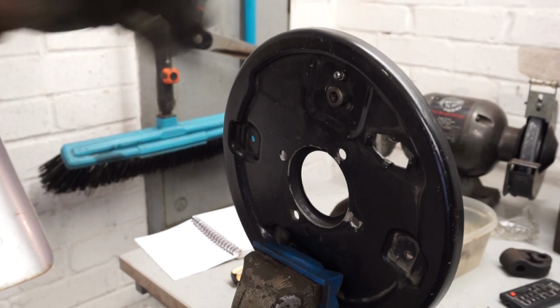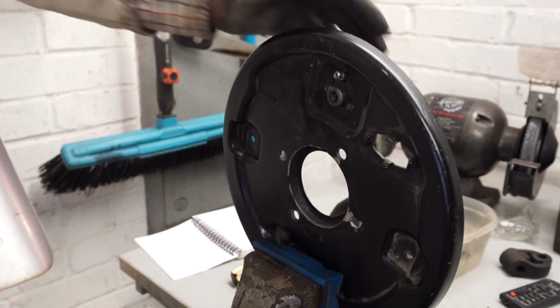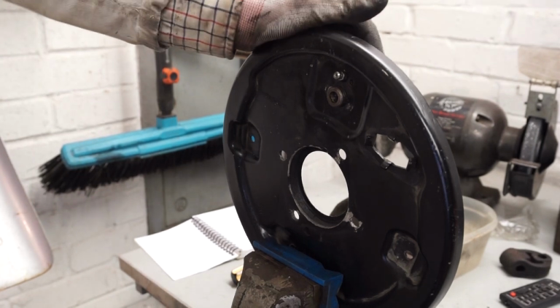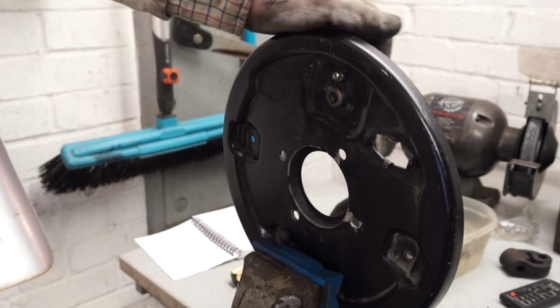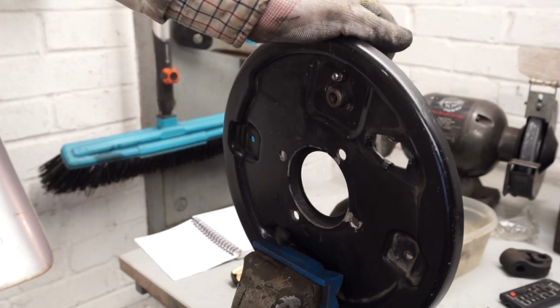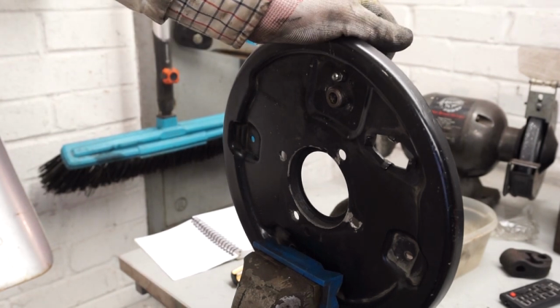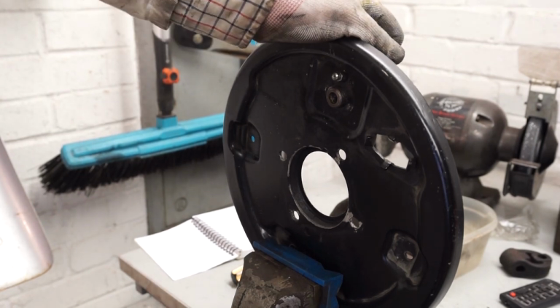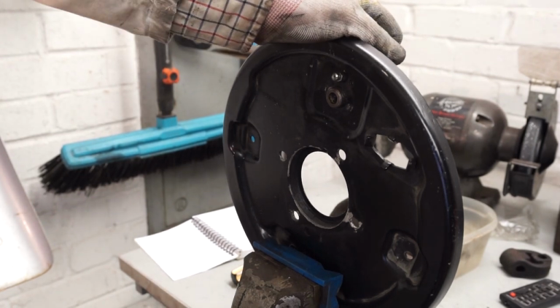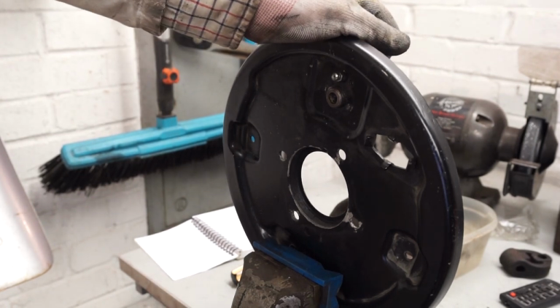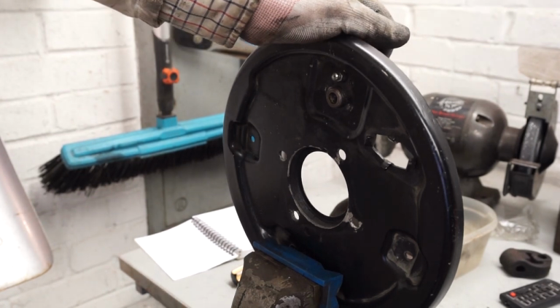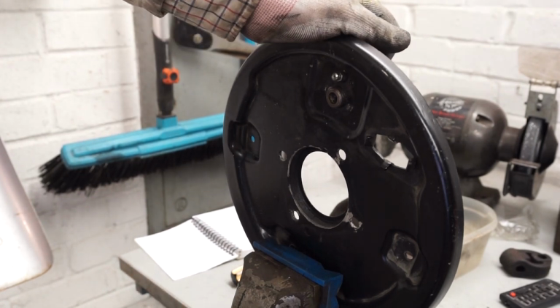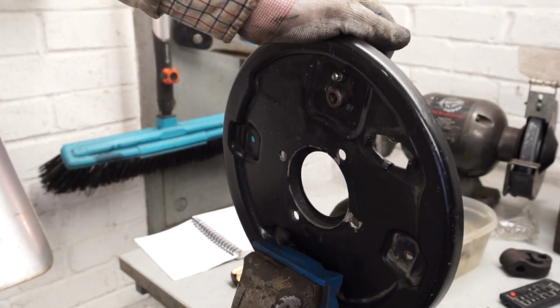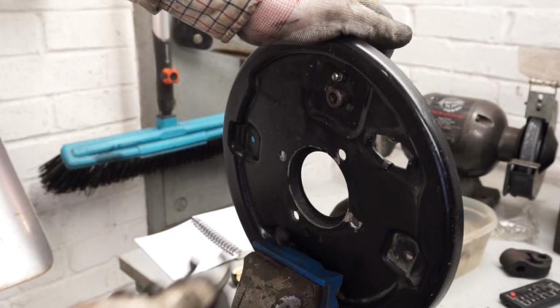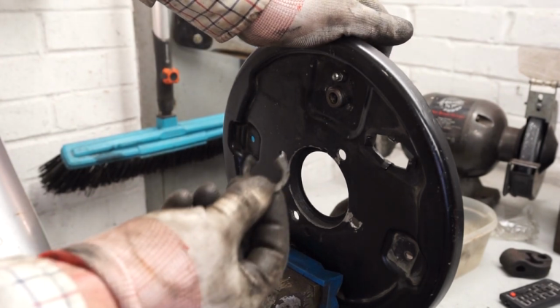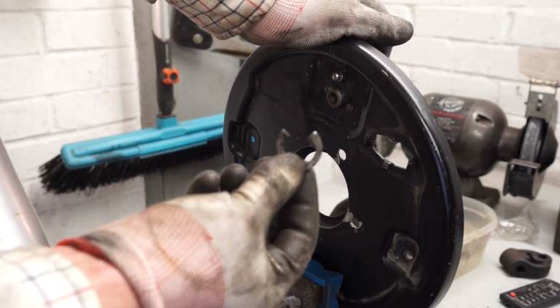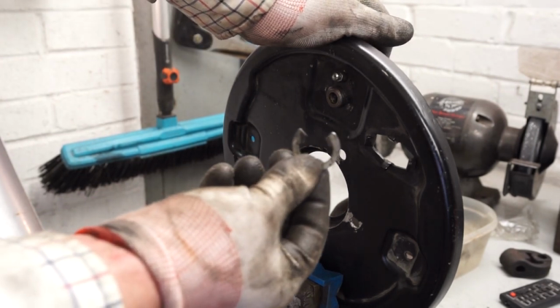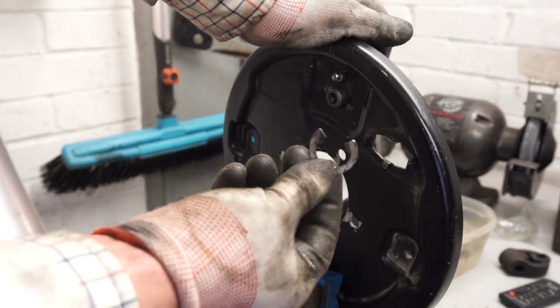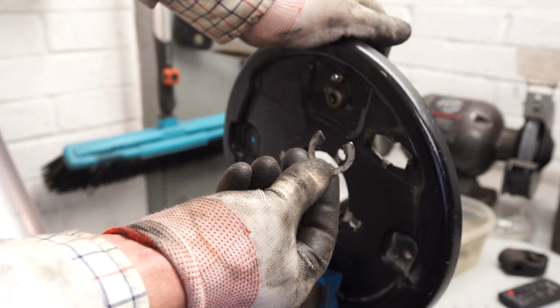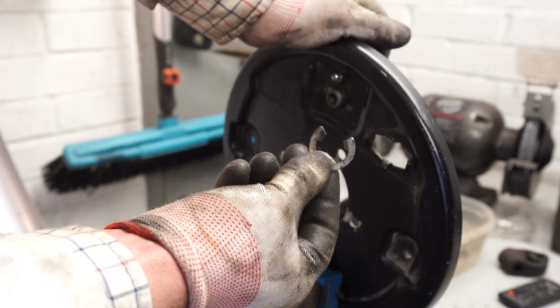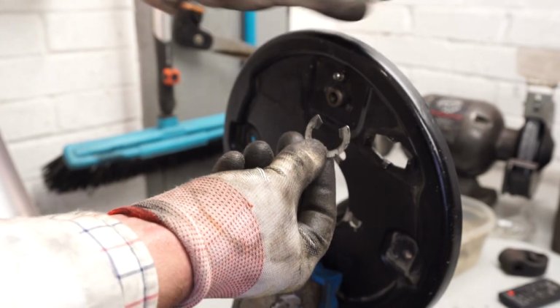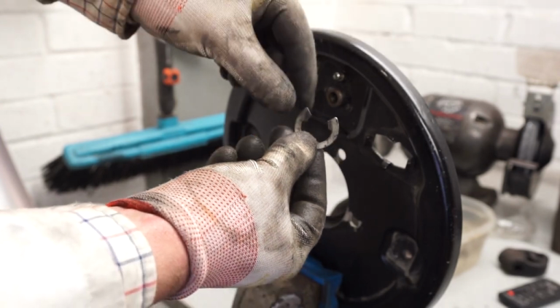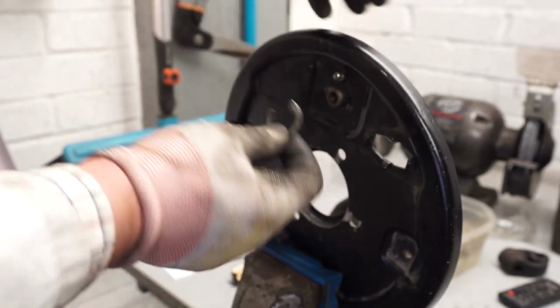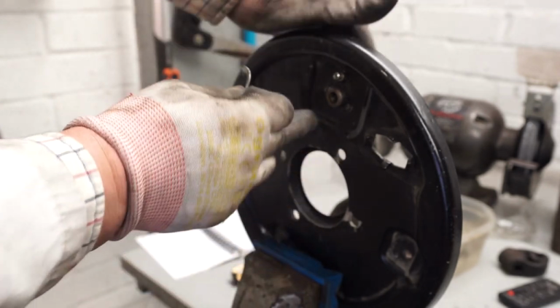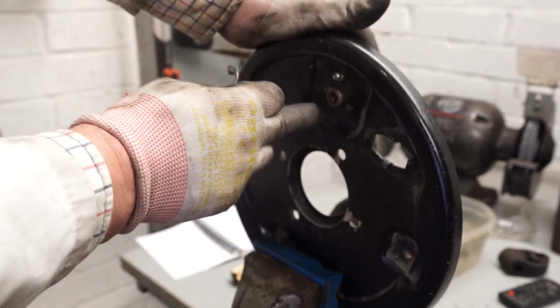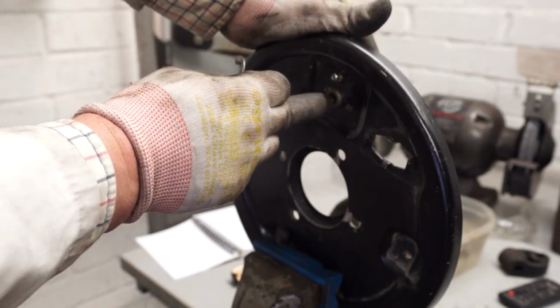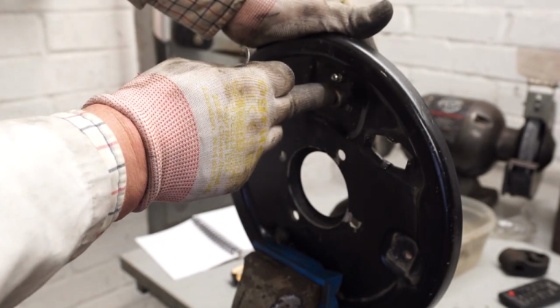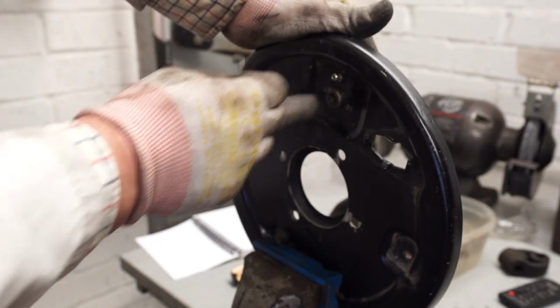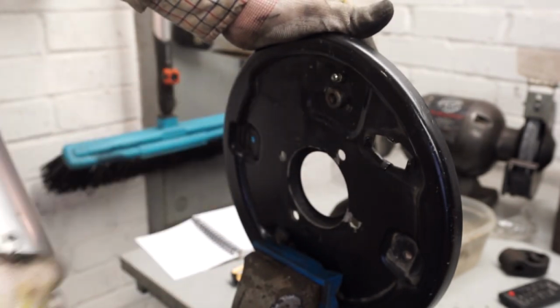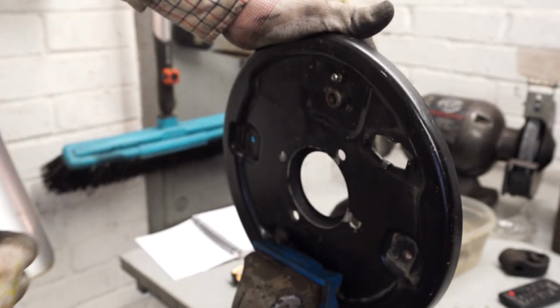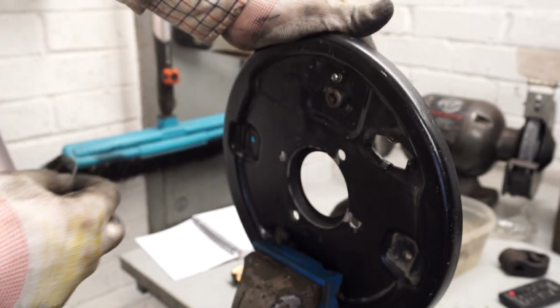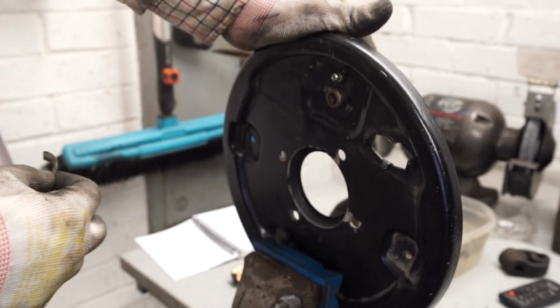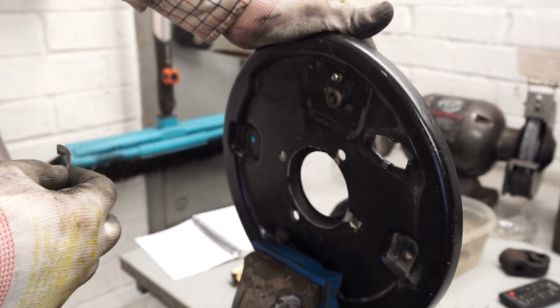Hello and welcome to my garage. I've just got a very quick video for you today, showing how to fit one of these Eclipse clips to the brake cylinder on the rear of an MGB.